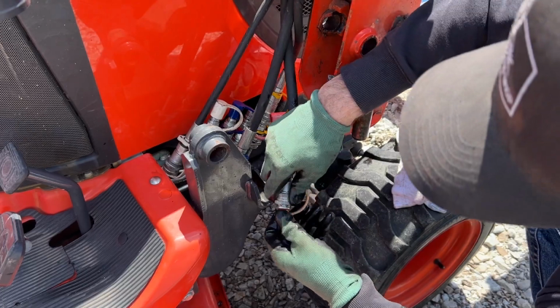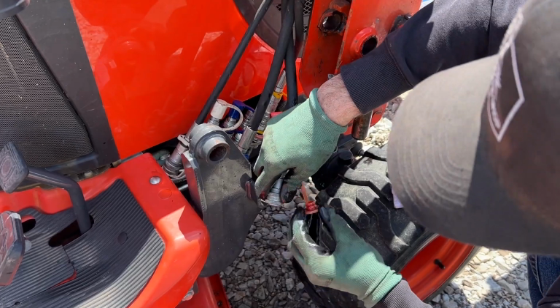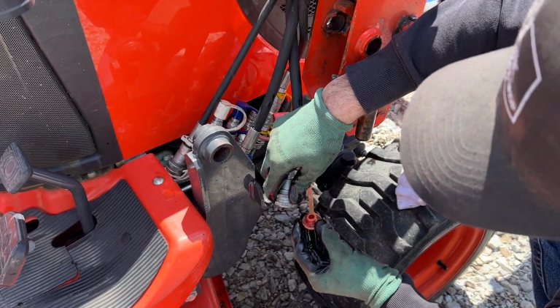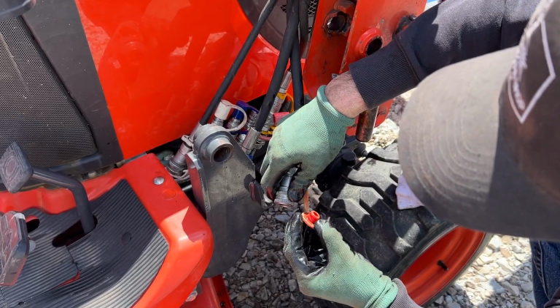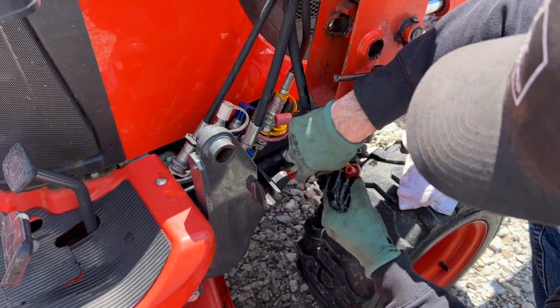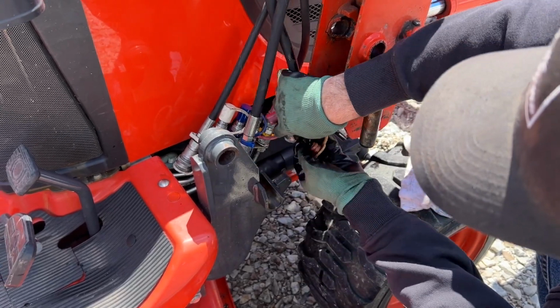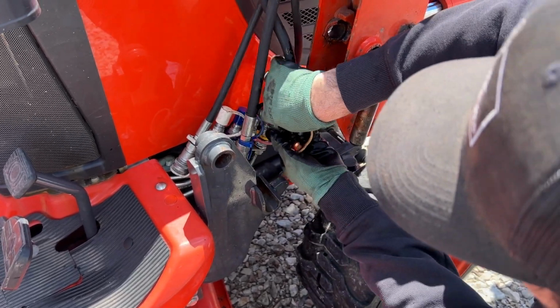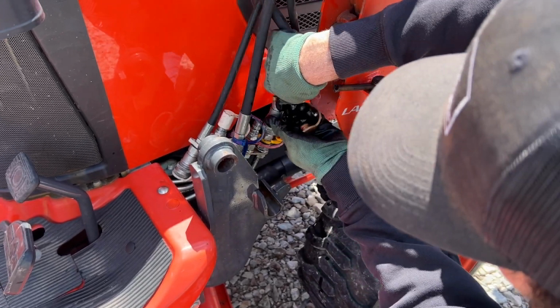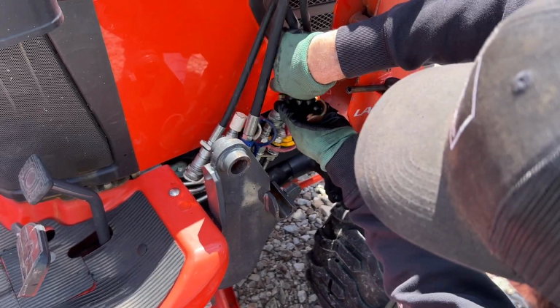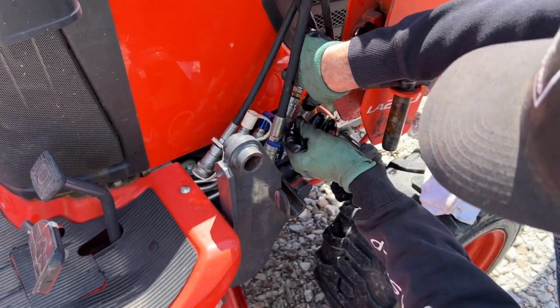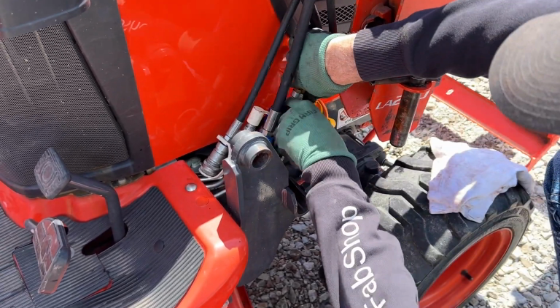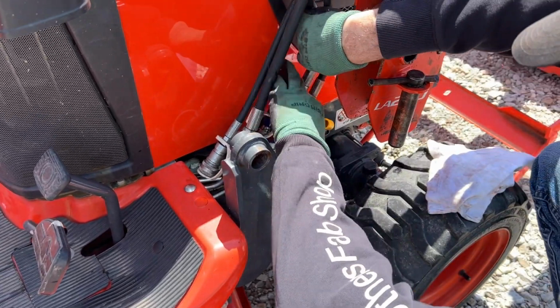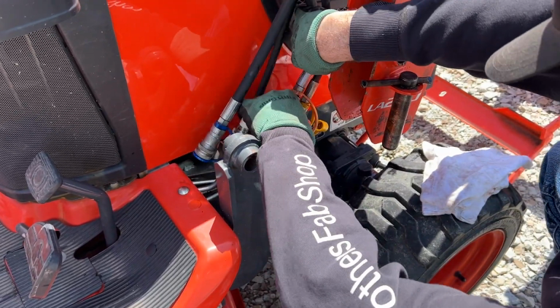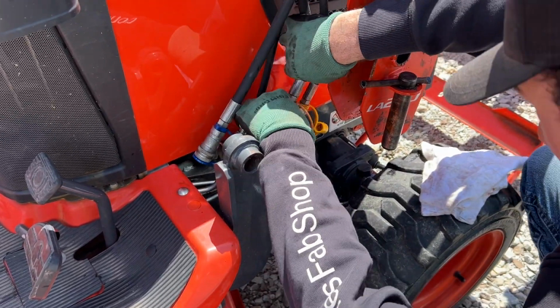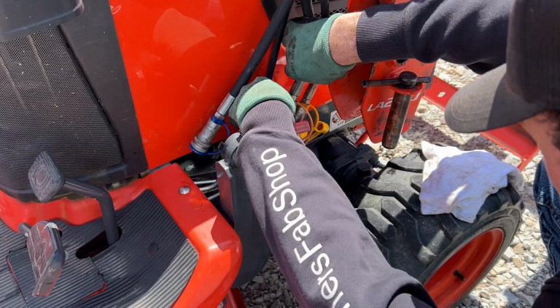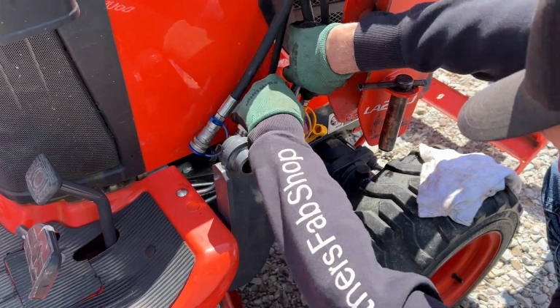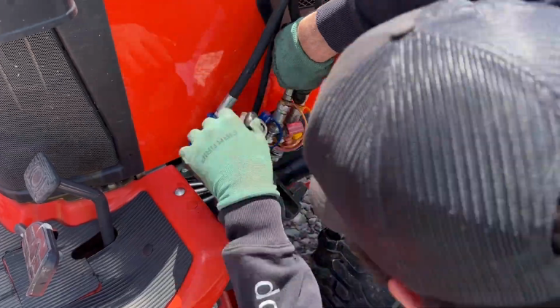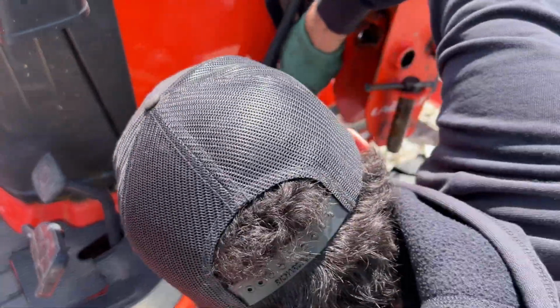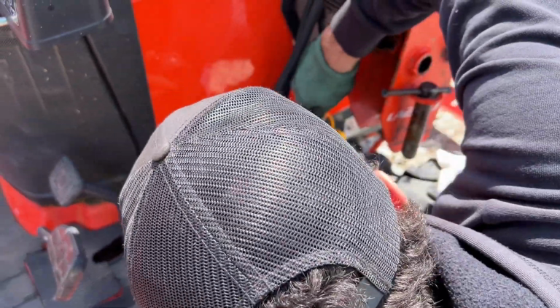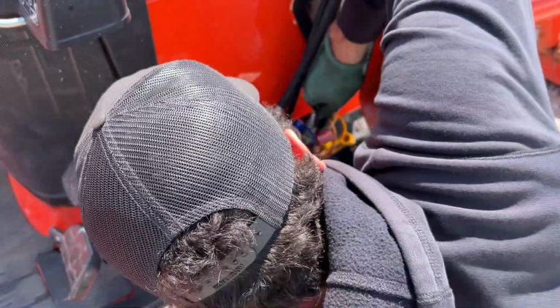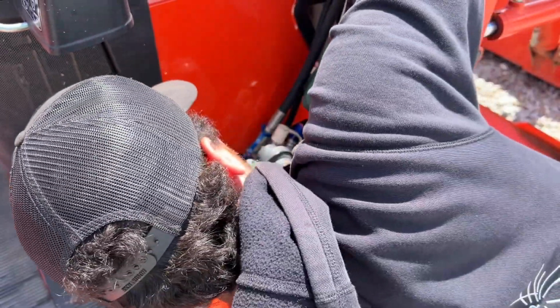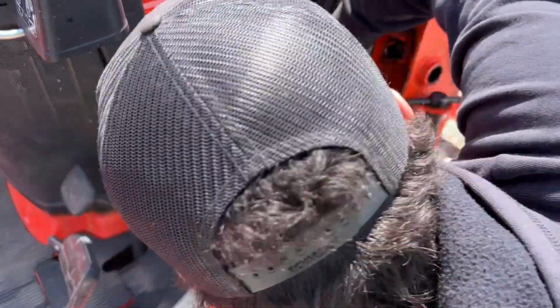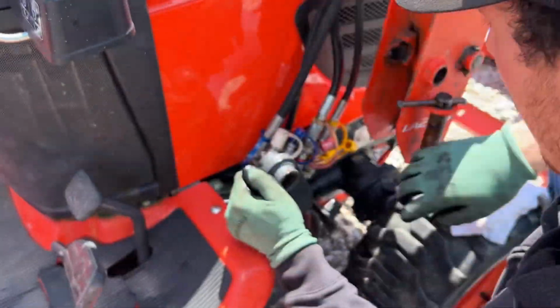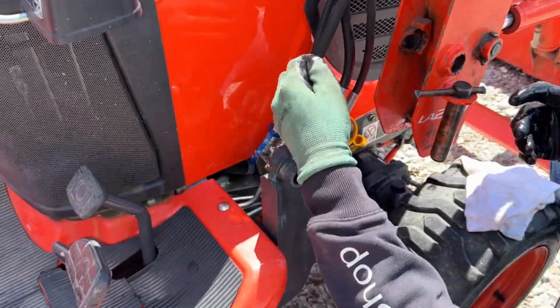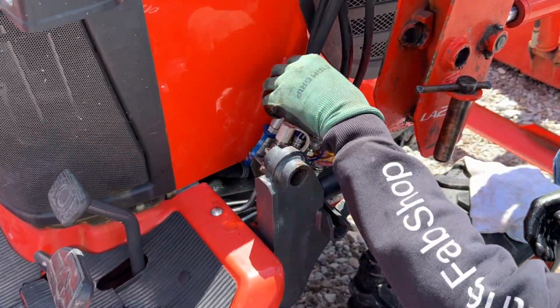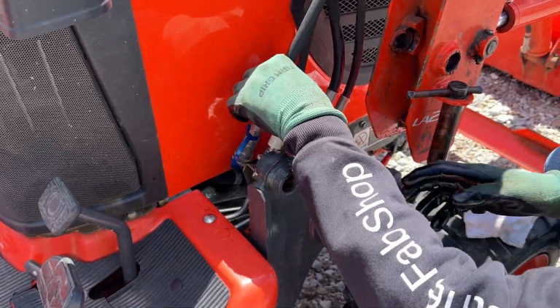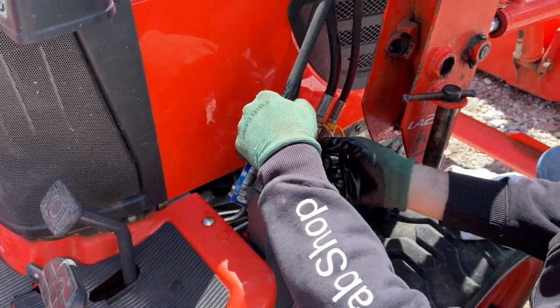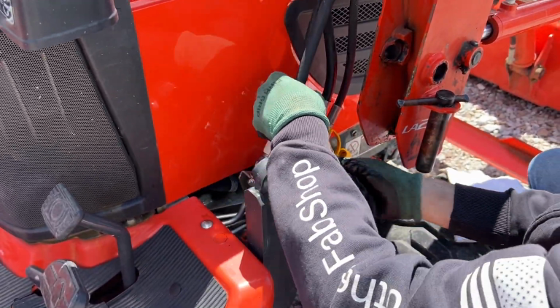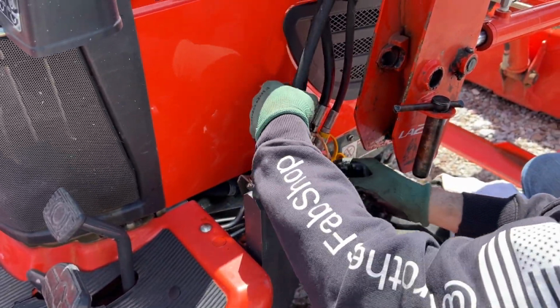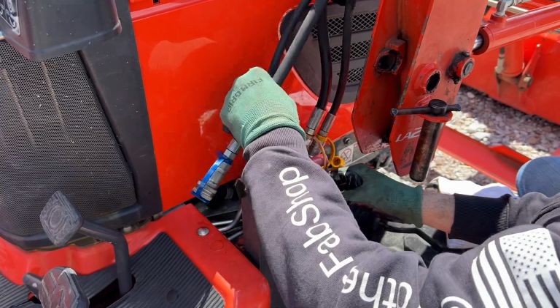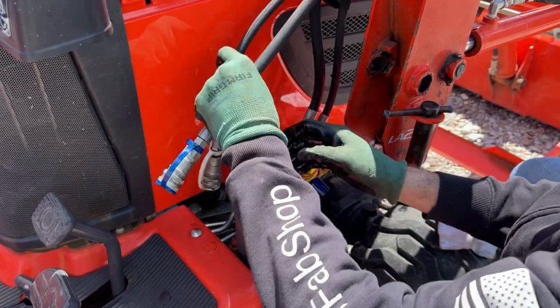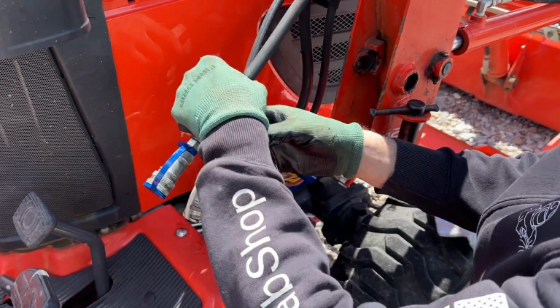This one has faded a bit — you can see it used to be more red than that. That one has a little pressure on that line so I had to shove a little harder to make that connection.